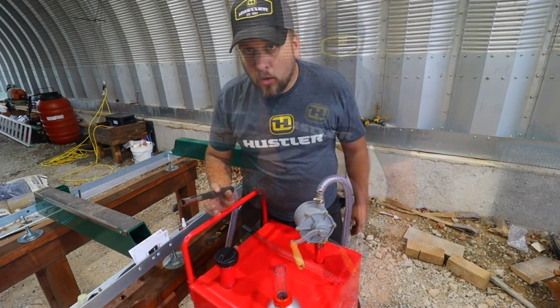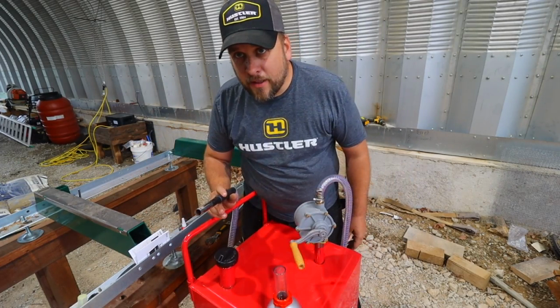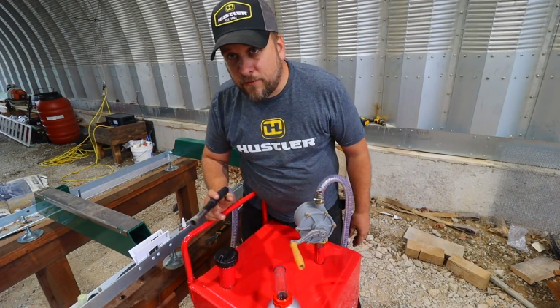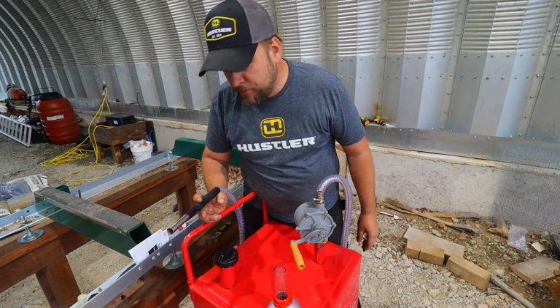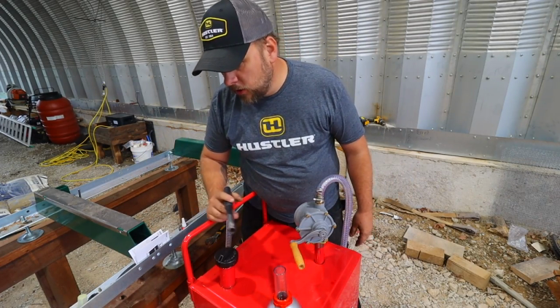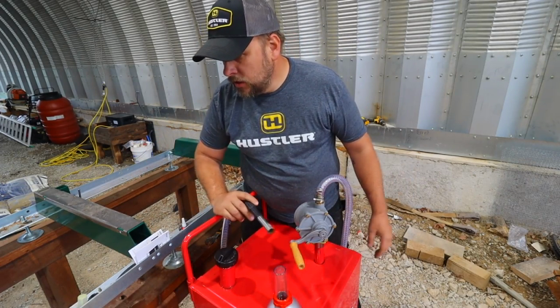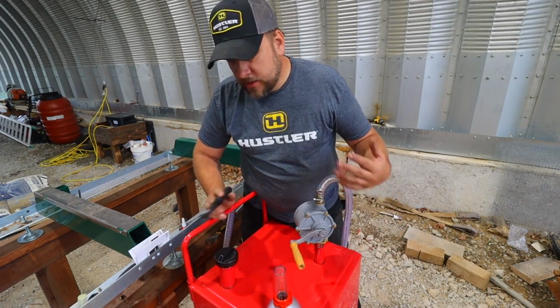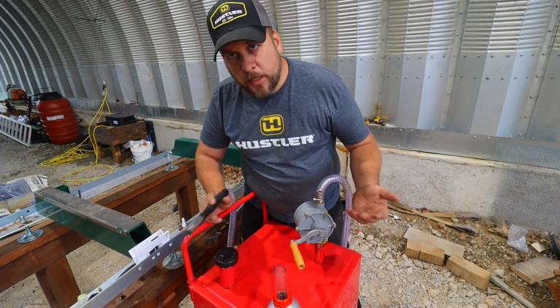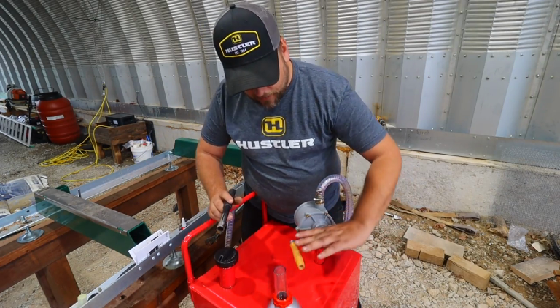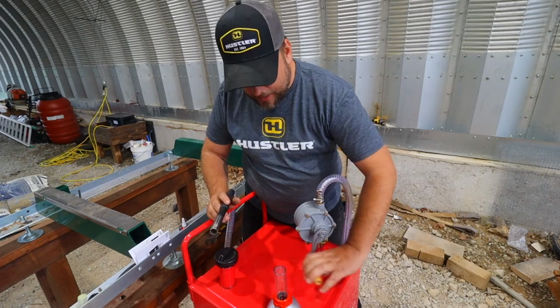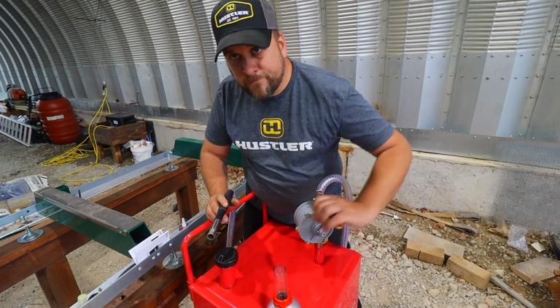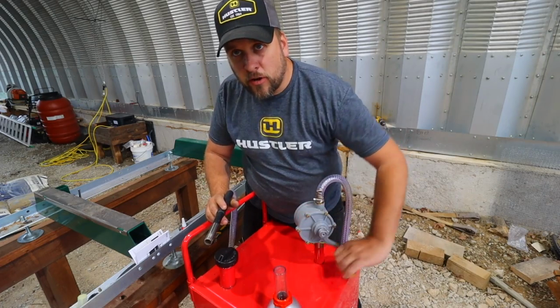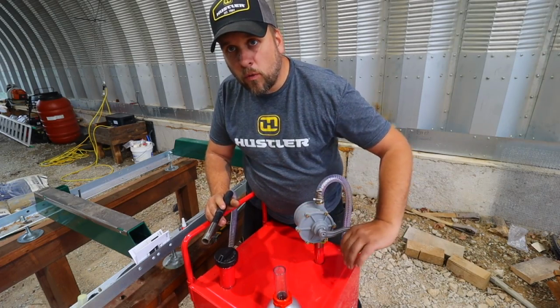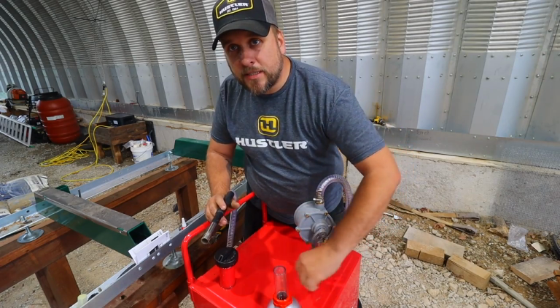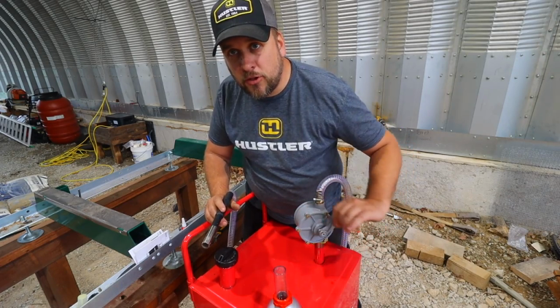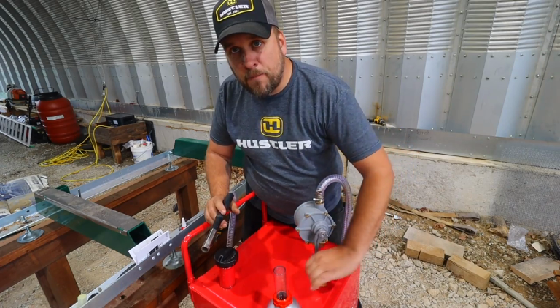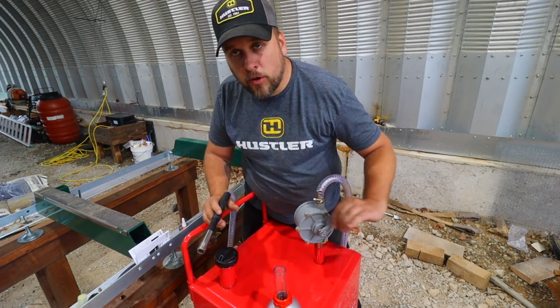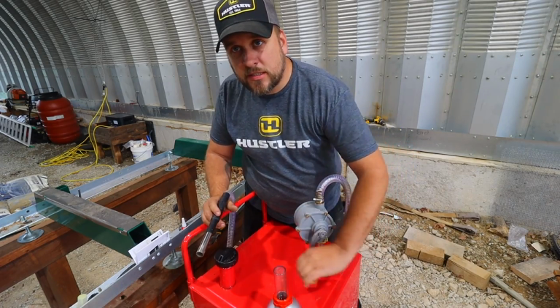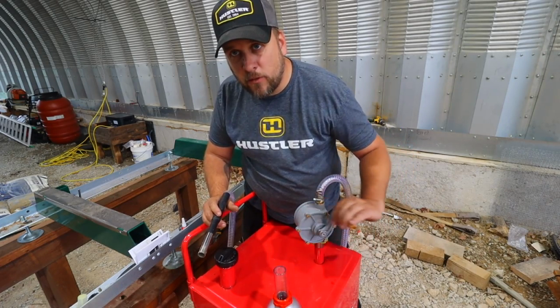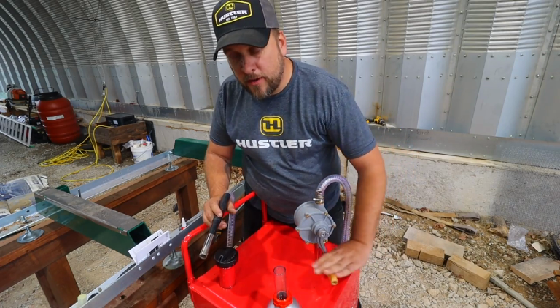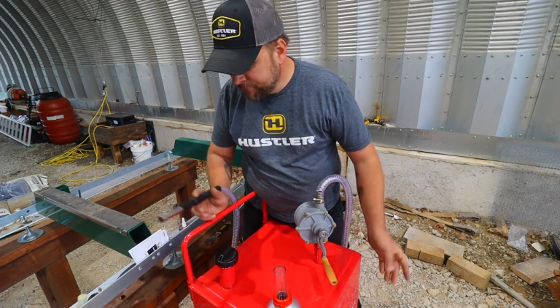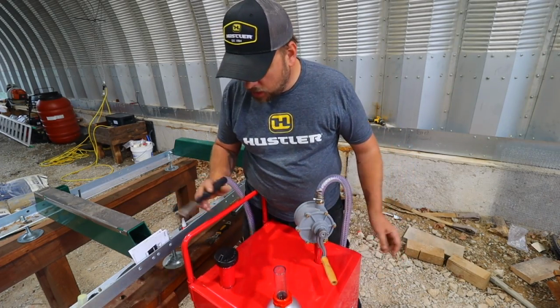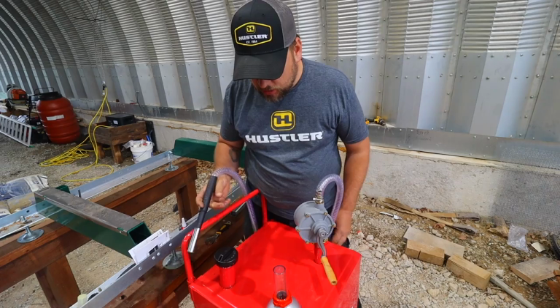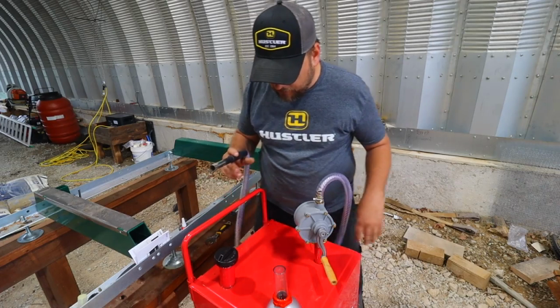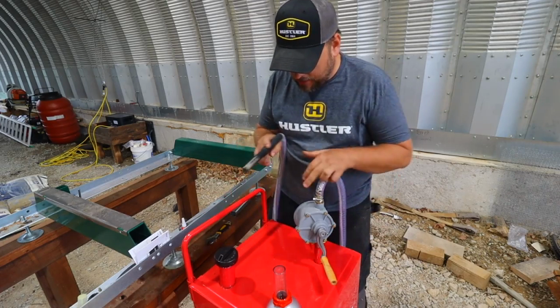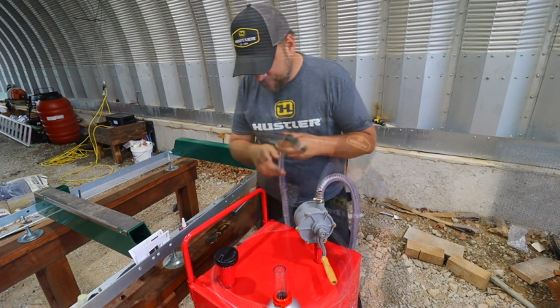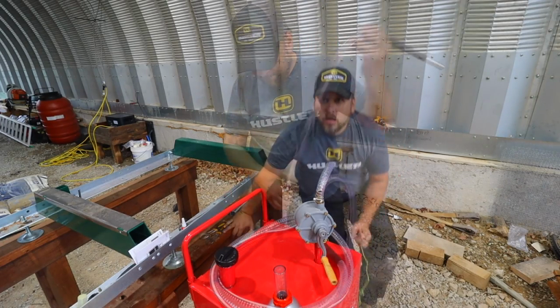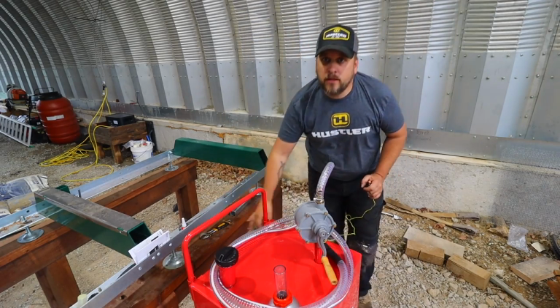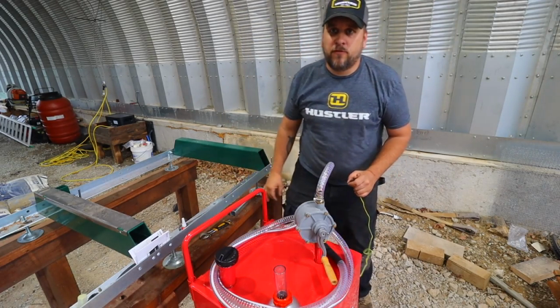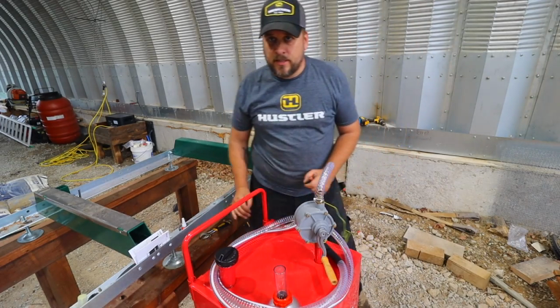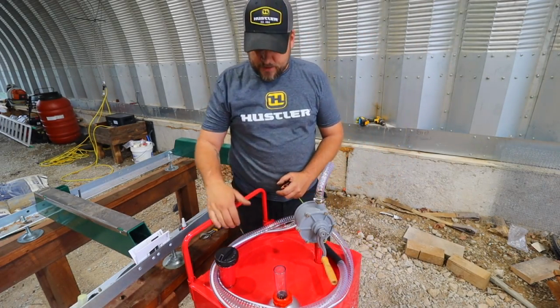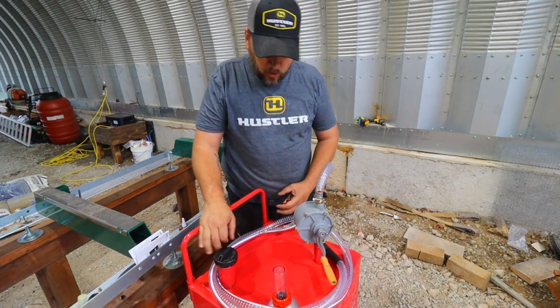Of course, I got this to fill the mower and the sawmill and stuff like that by turning the pump forward. But it says if you turn it backward, you can siphon with it — just another functionality. Let's go fill this thing up and see if it works.